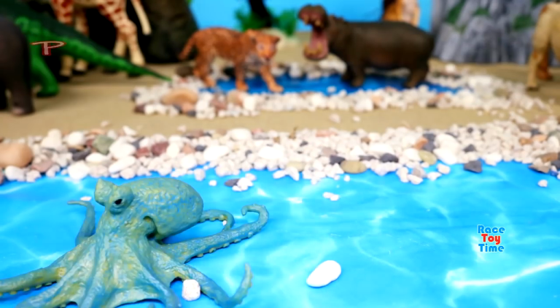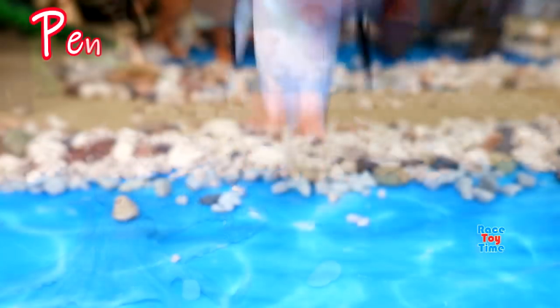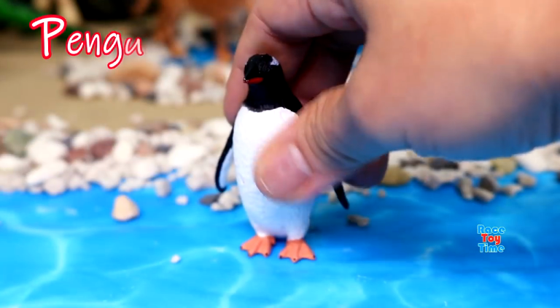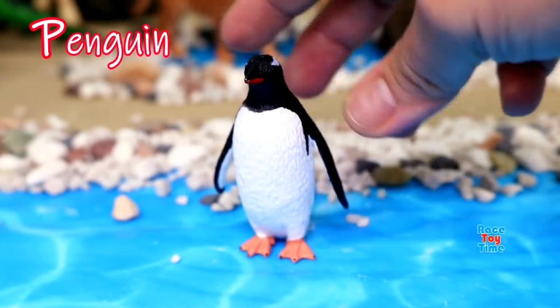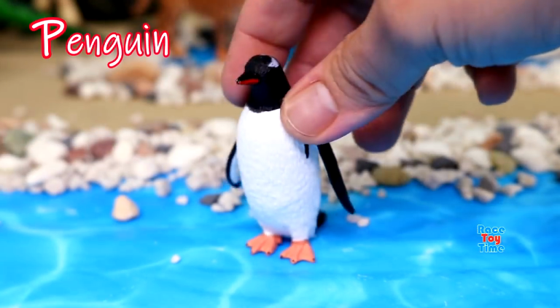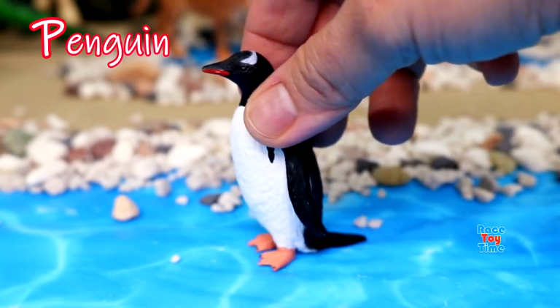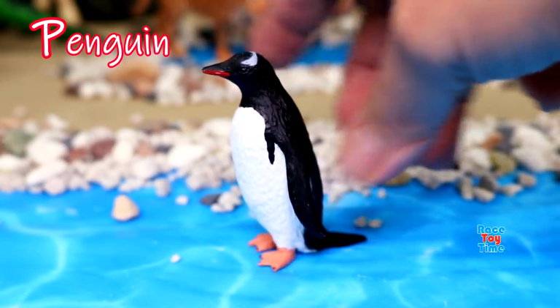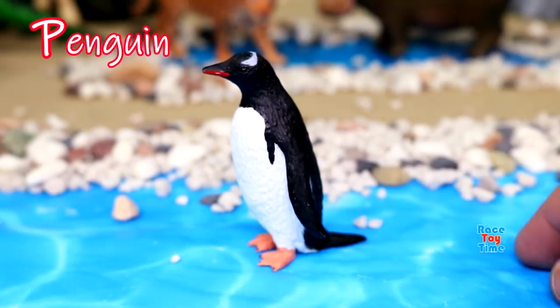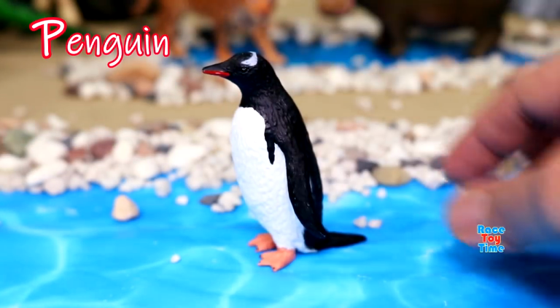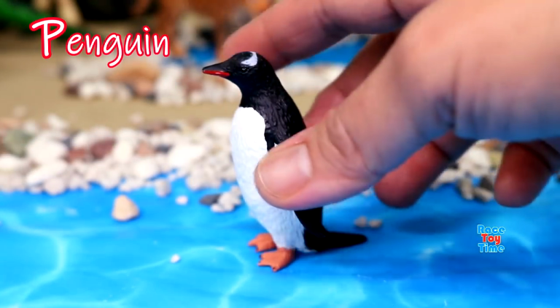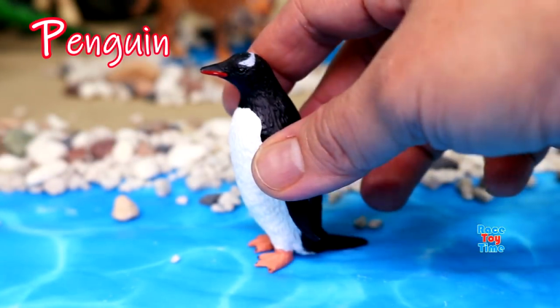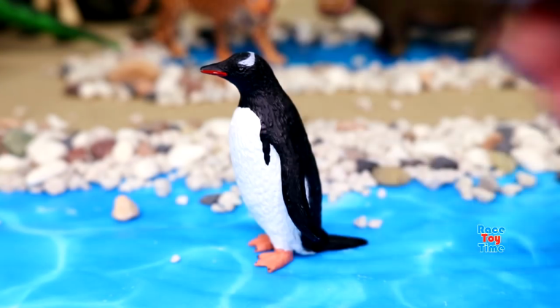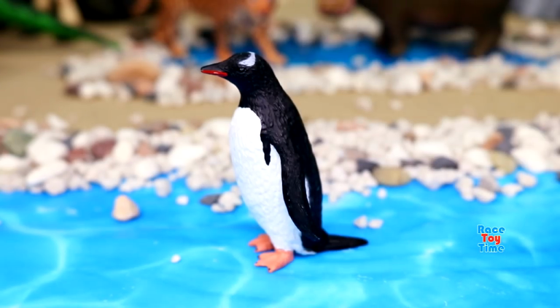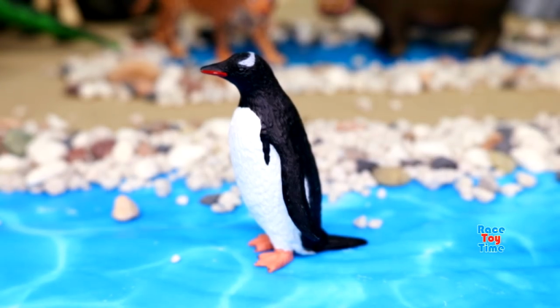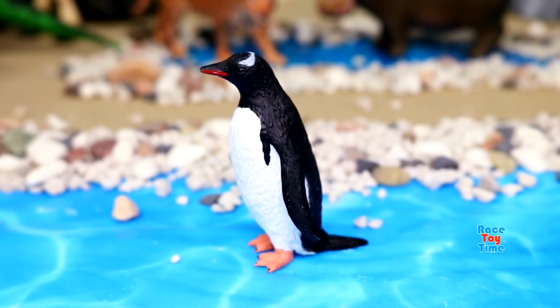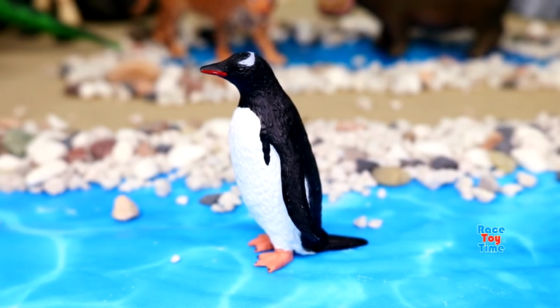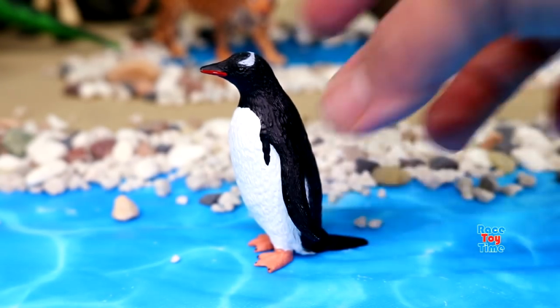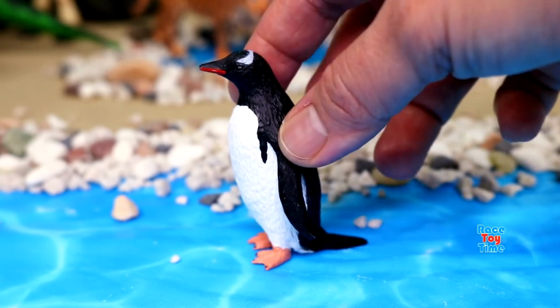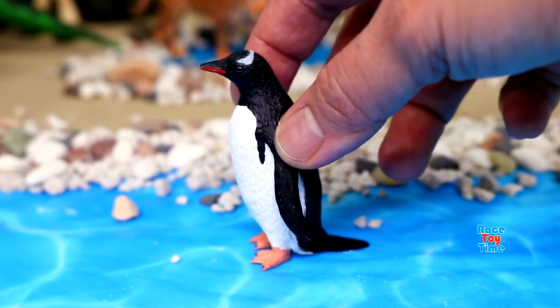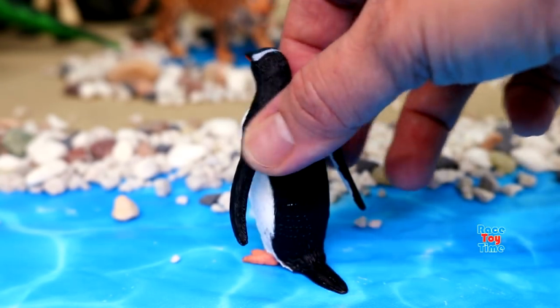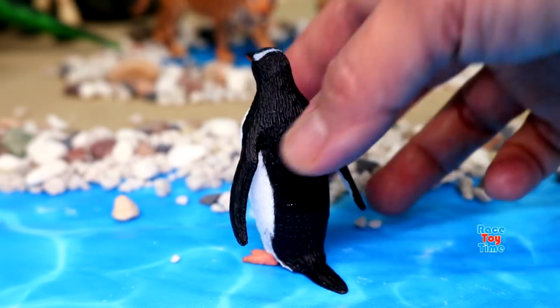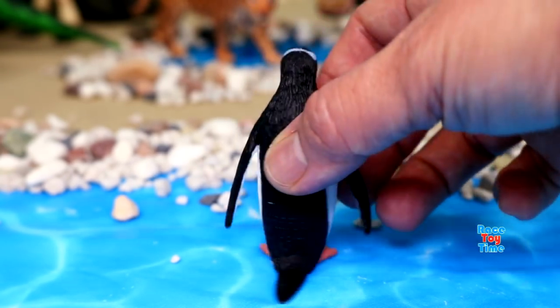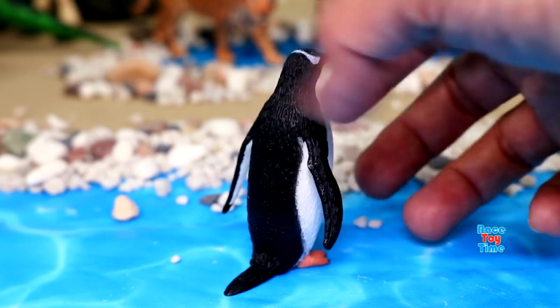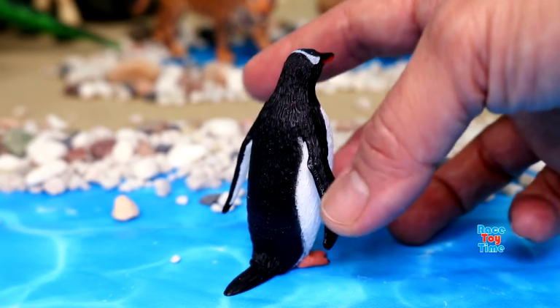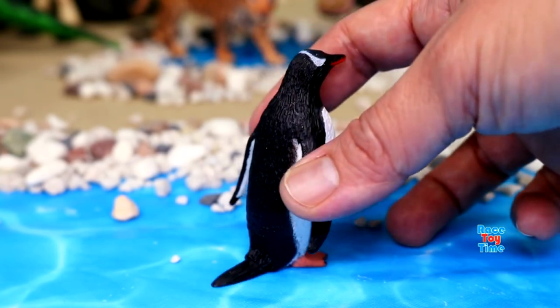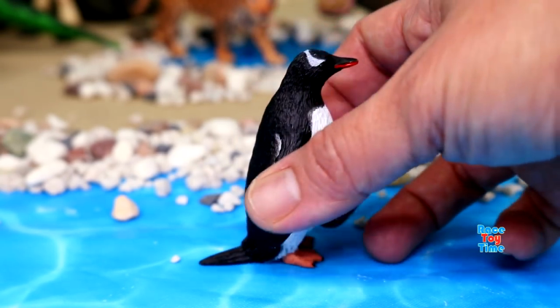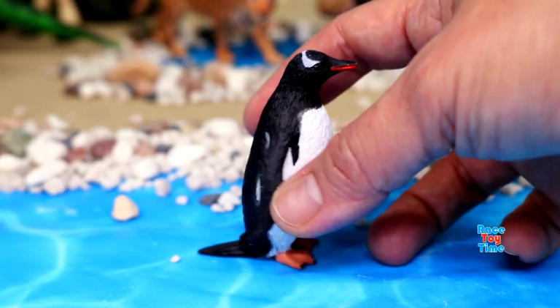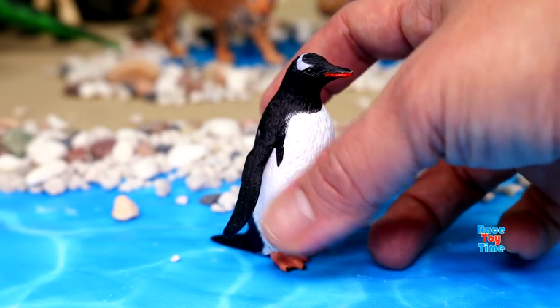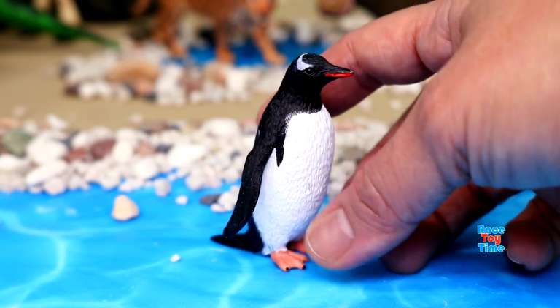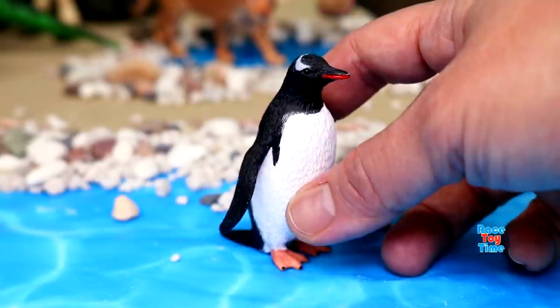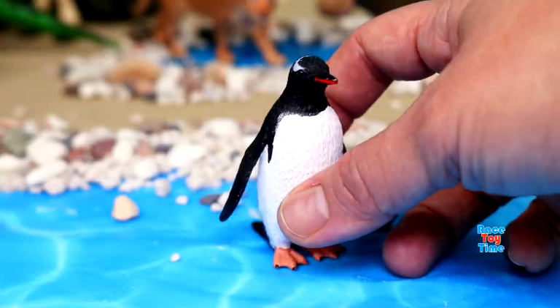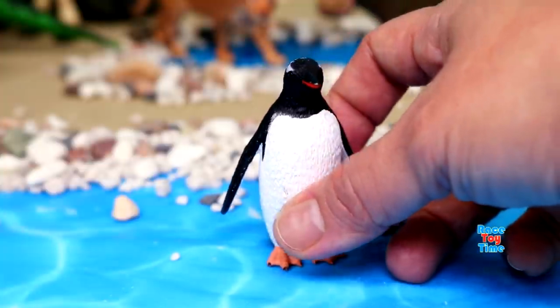P for penguin. Penguins are great divers. They don't fly, but they swim in the water. Most penguins live in the Southern Hemisphere or Antarctica.